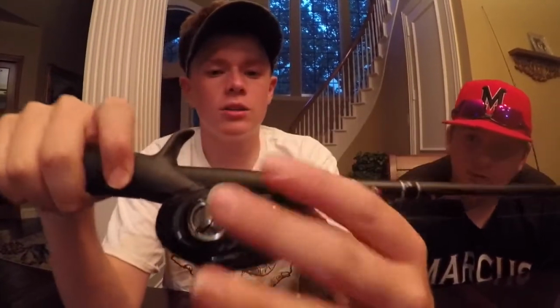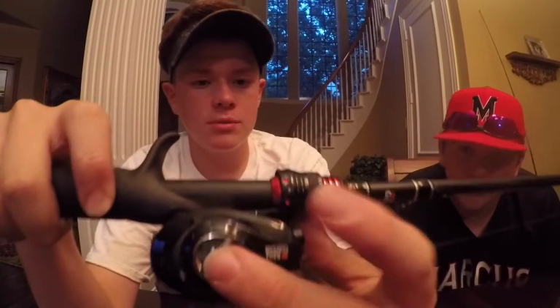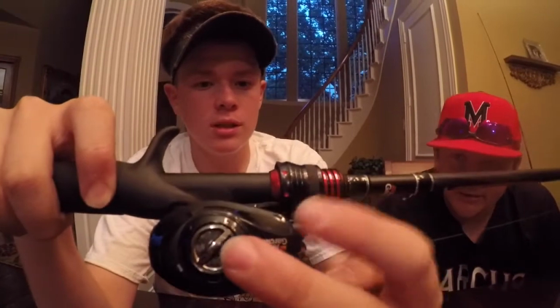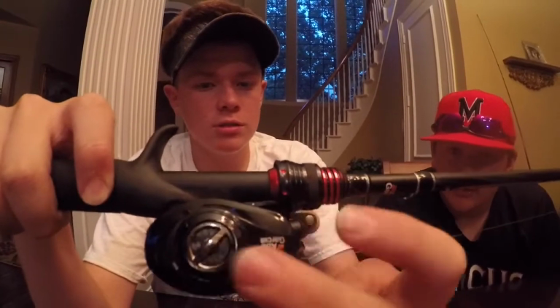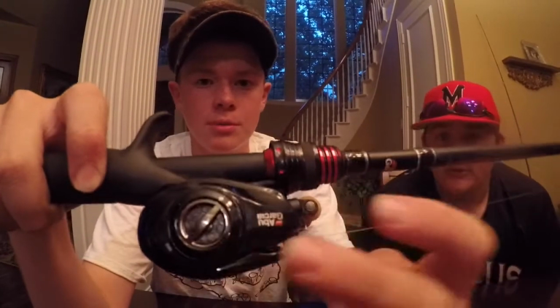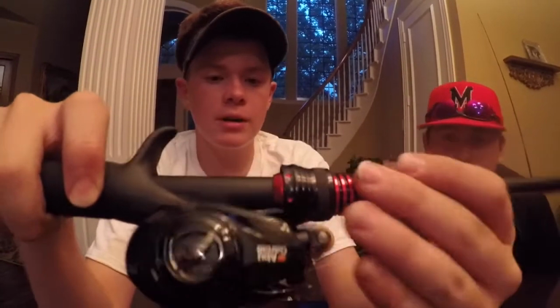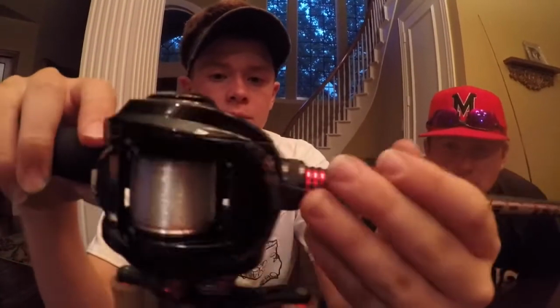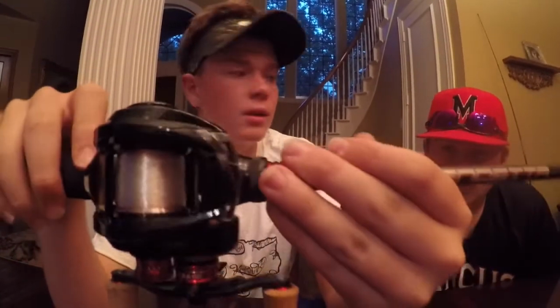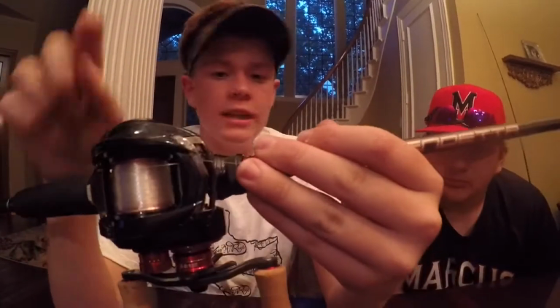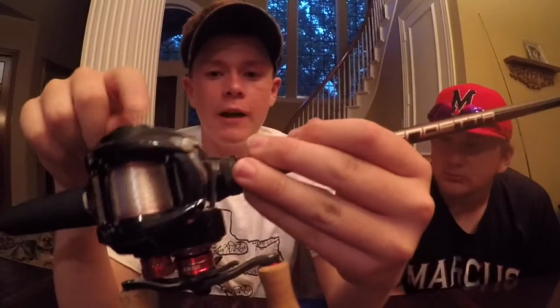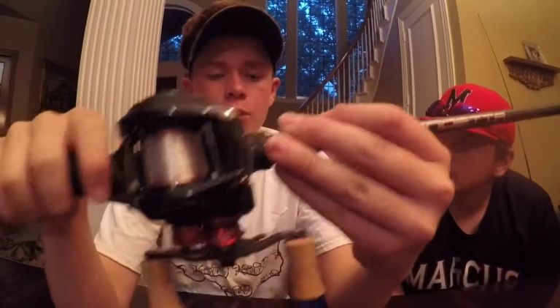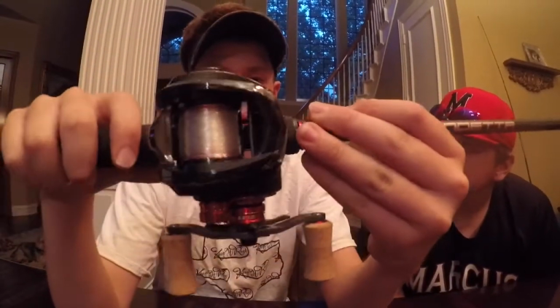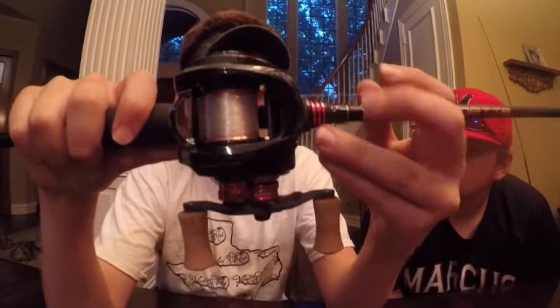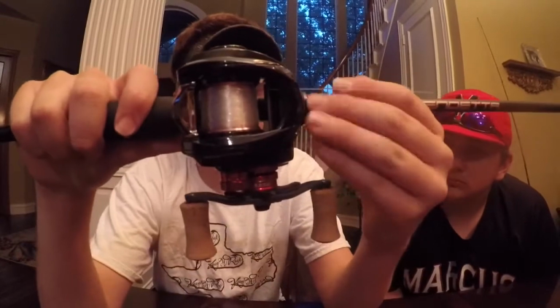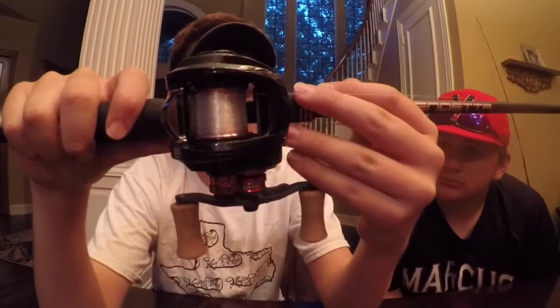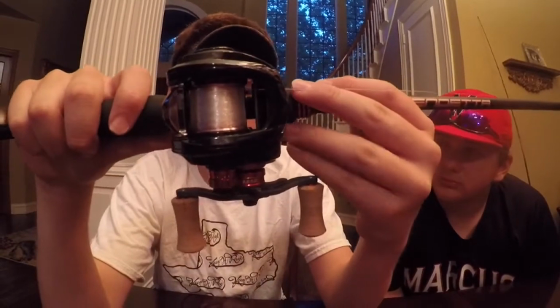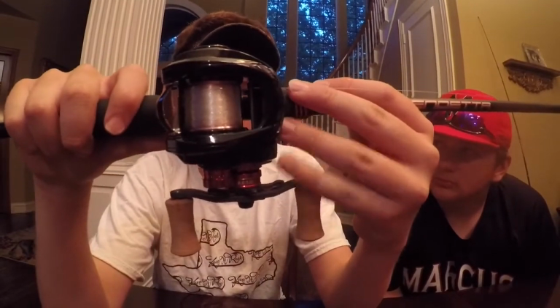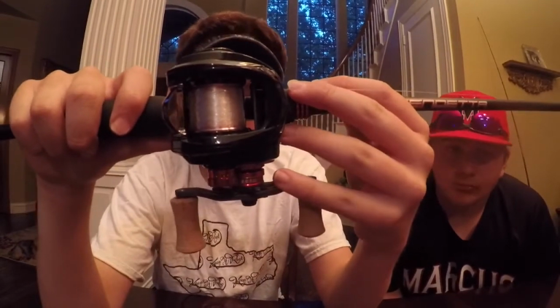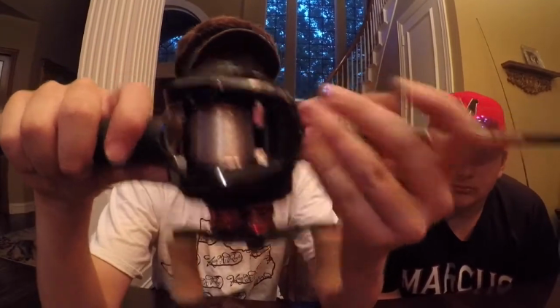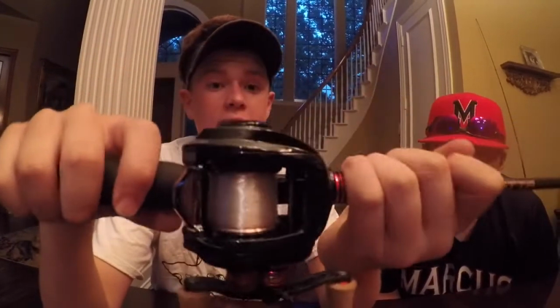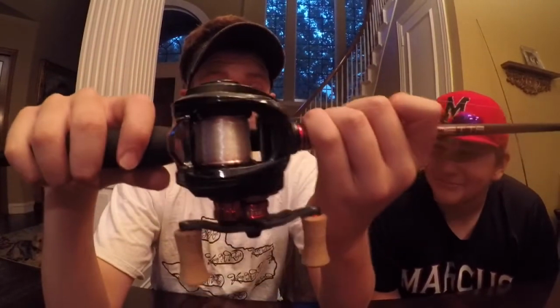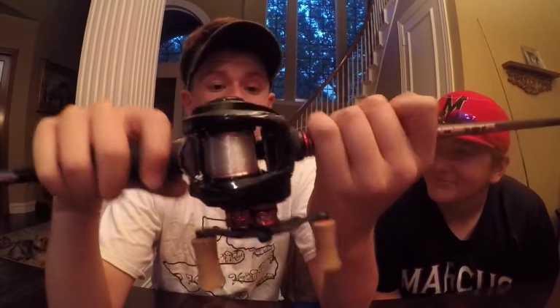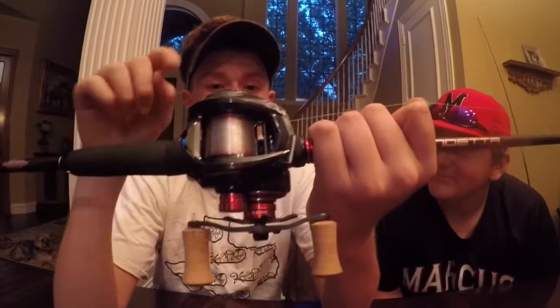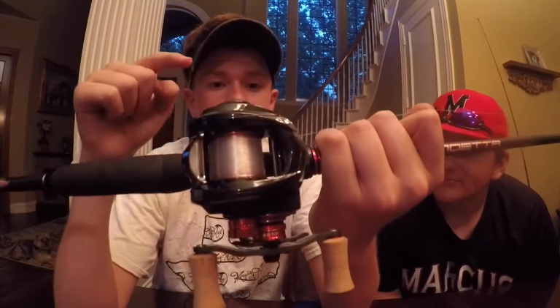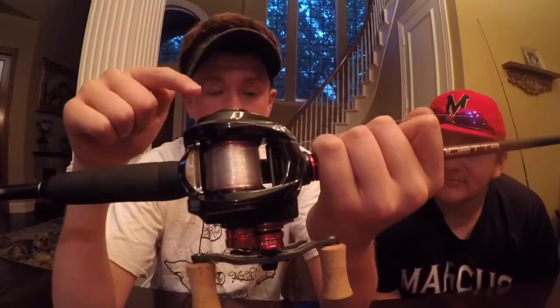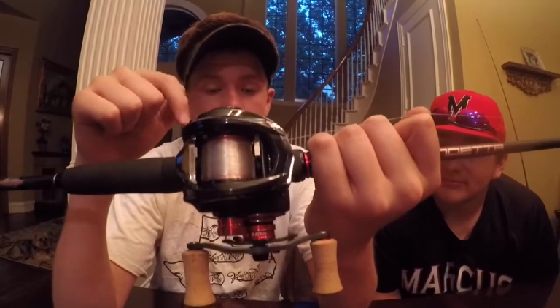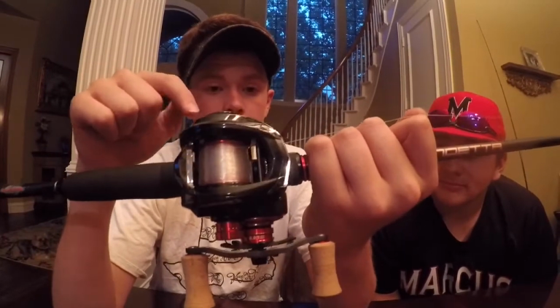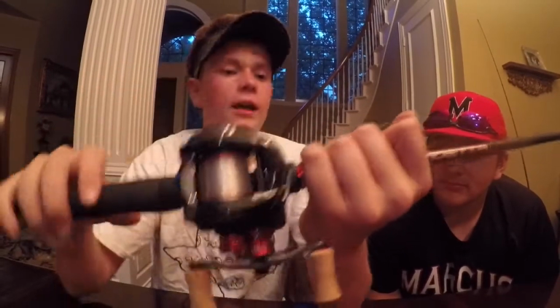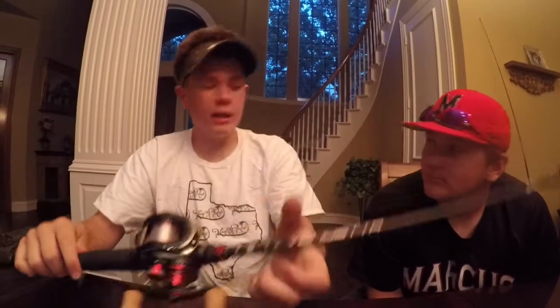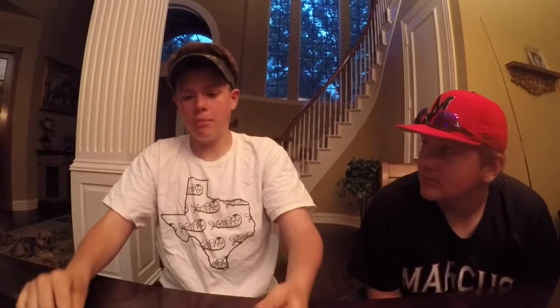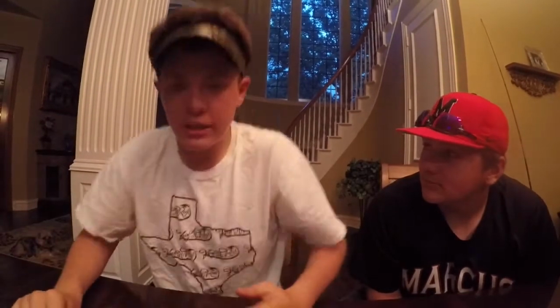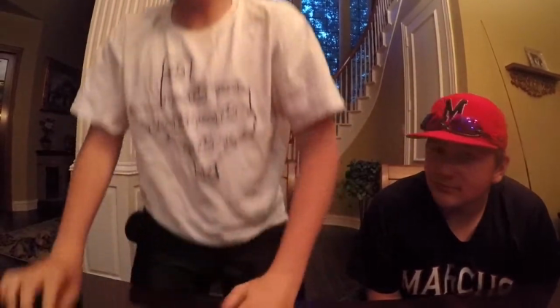It's super compact and also comes with some carbon fiber. It's a very good reel for the price — the pricing is $500 on this one. You can cast this a mile. This is smooth as butter — like actual butter. Let me go get you some butter to show you how smooth it is.